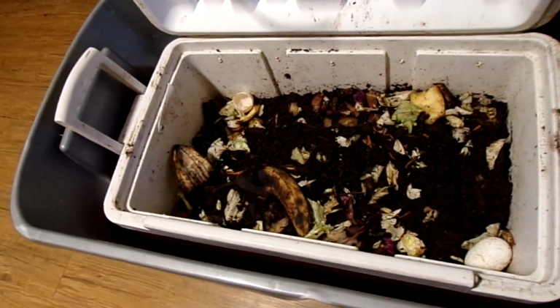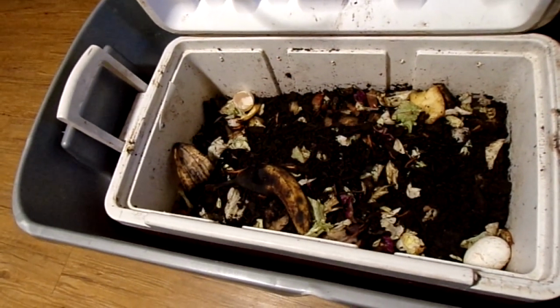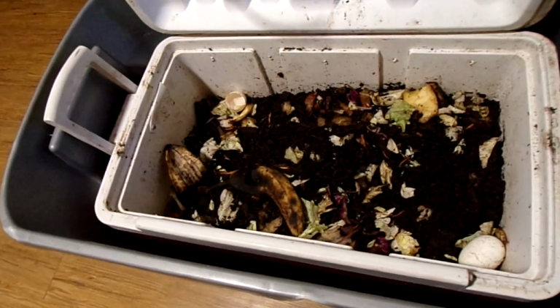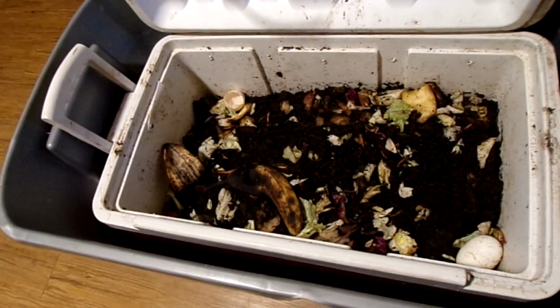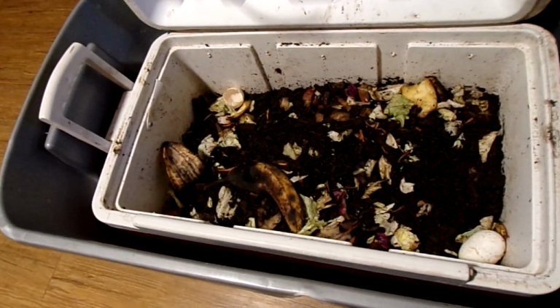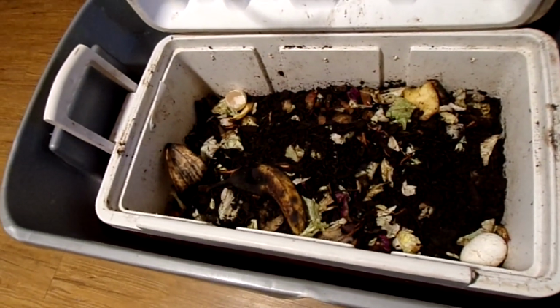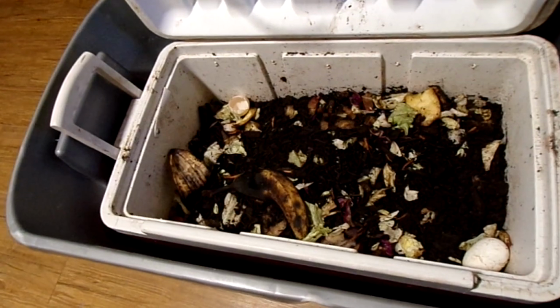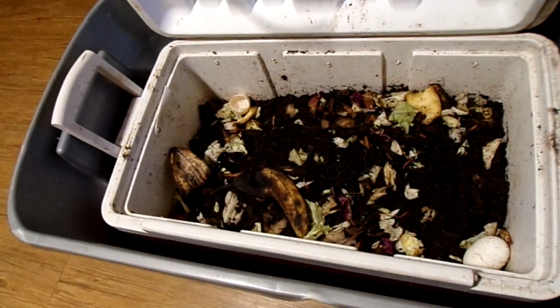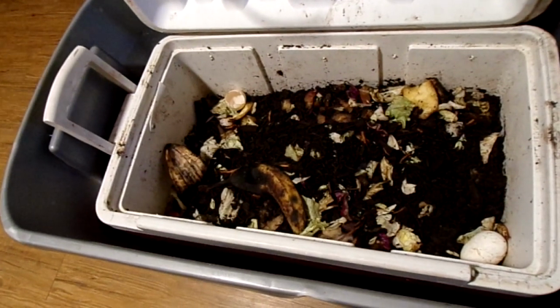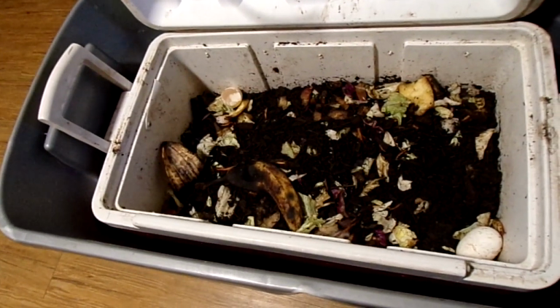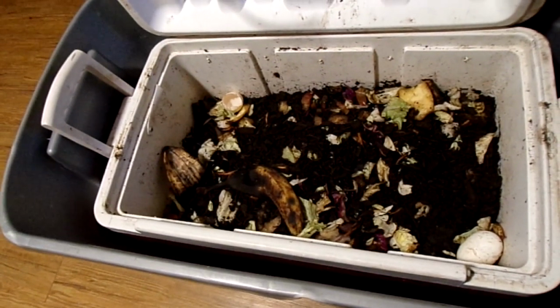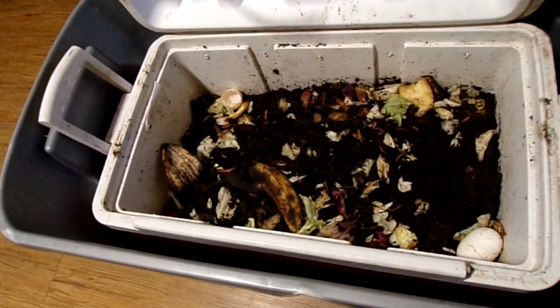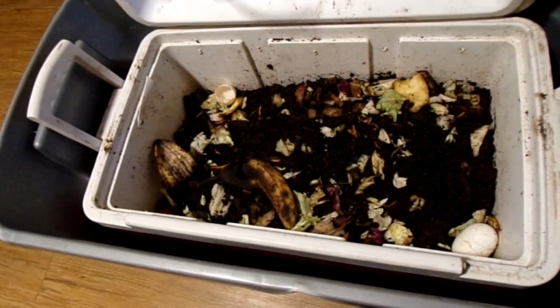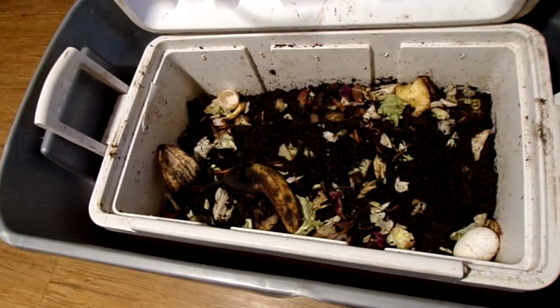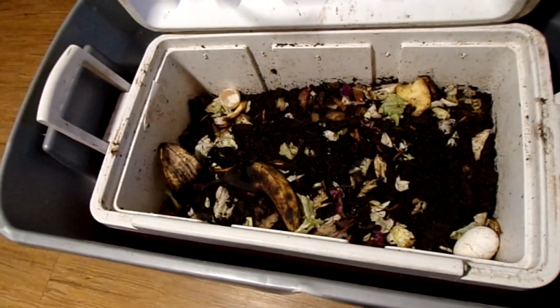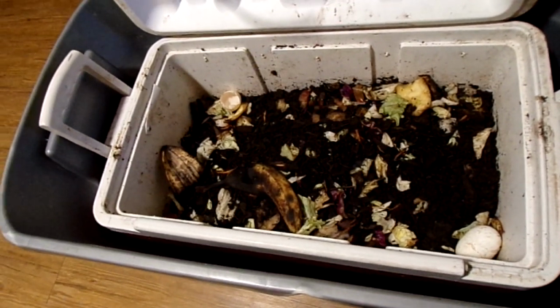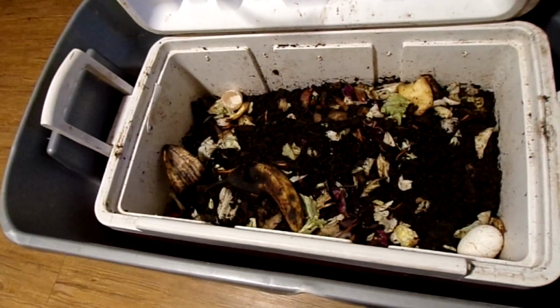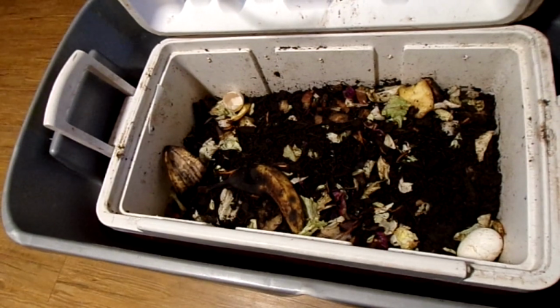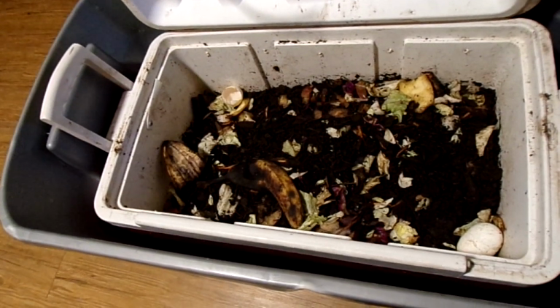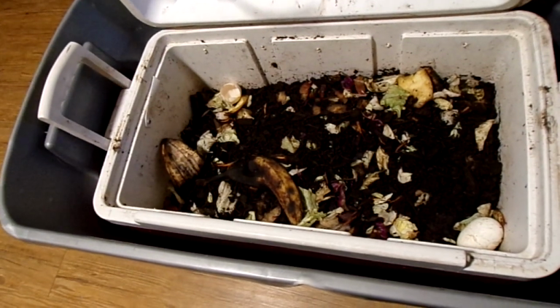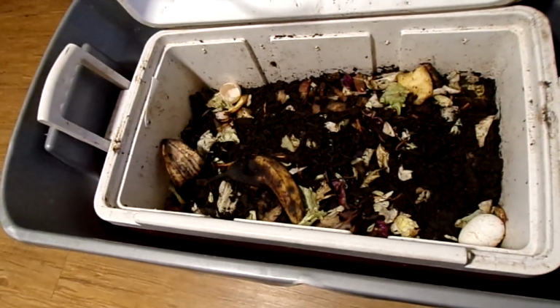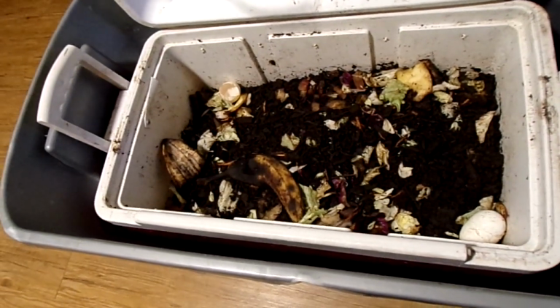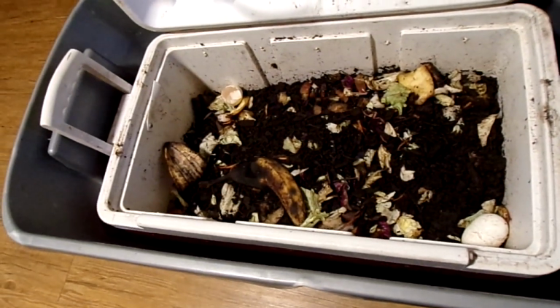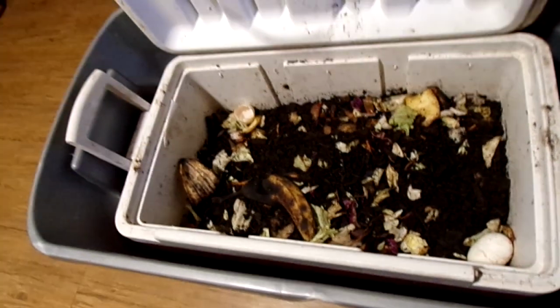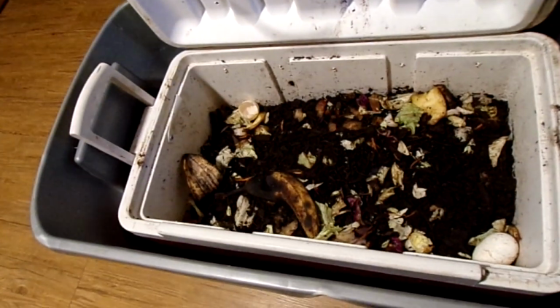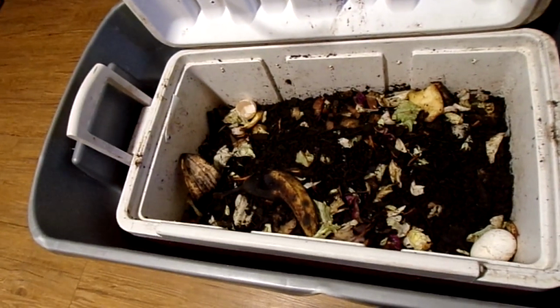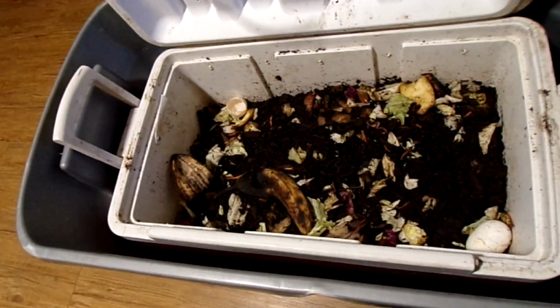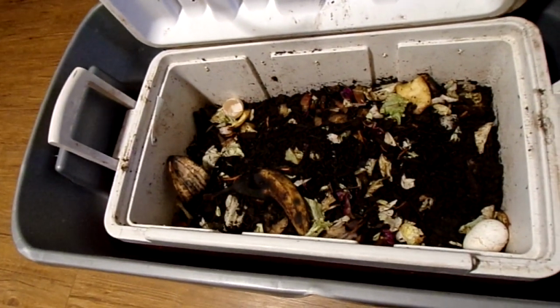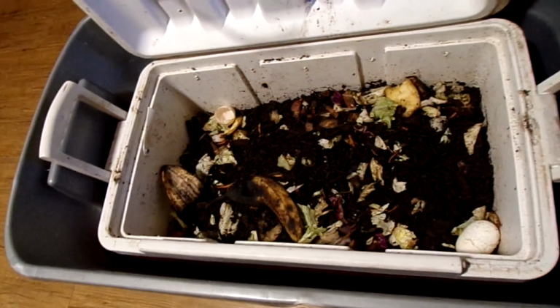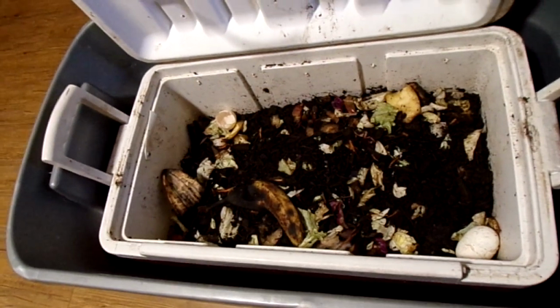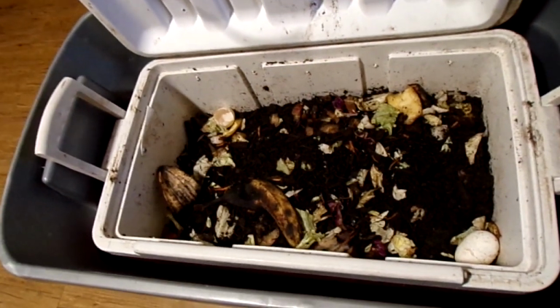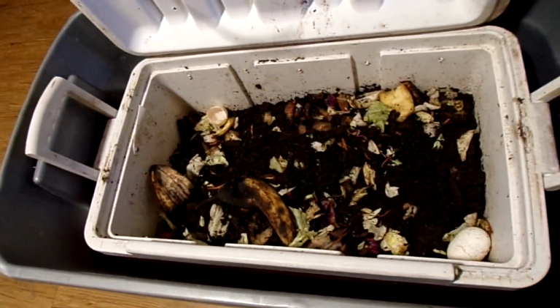Now there are a lot better videos on YouTube than what I have on worm farming. As a matter of fact, that's where I got mine from — I went on YouTube and got a general idea of what it would take.